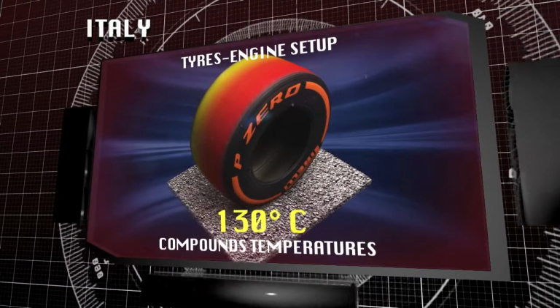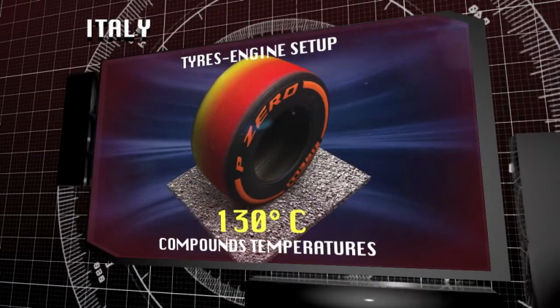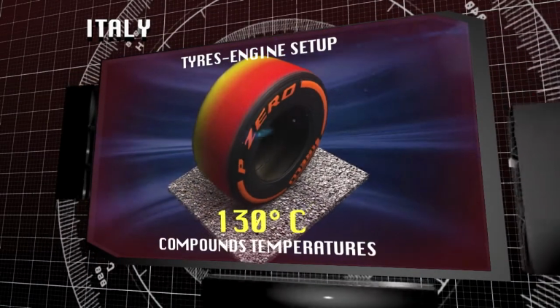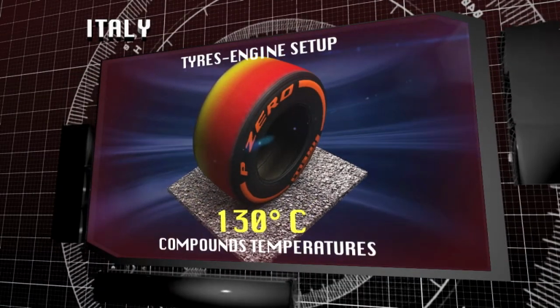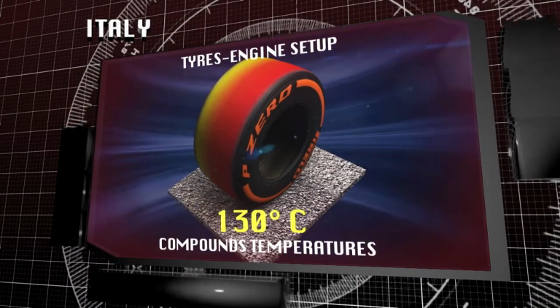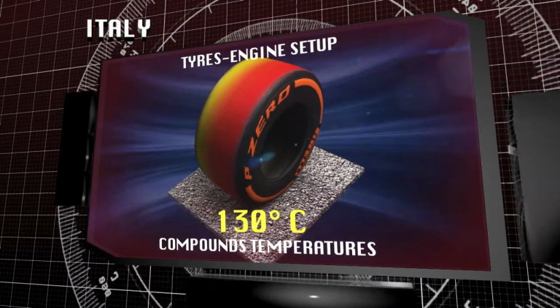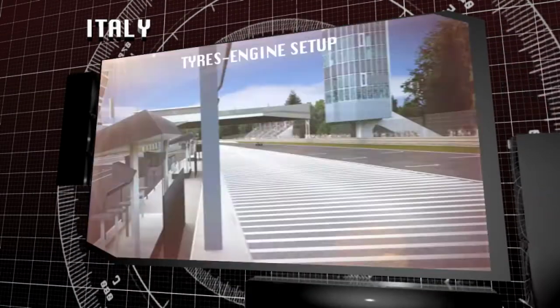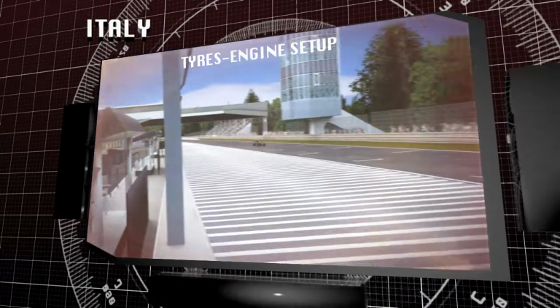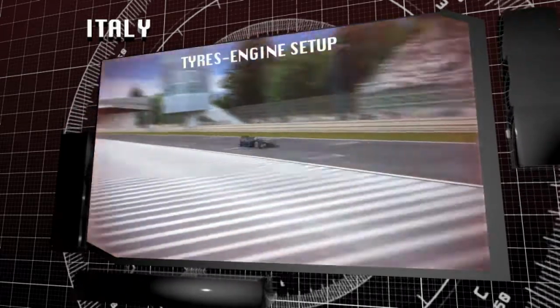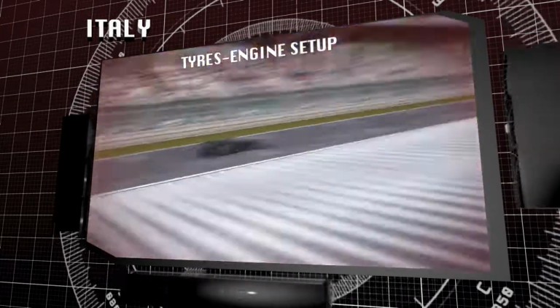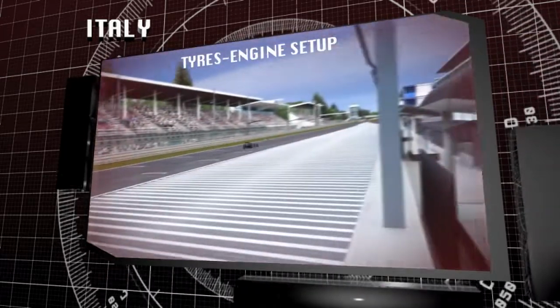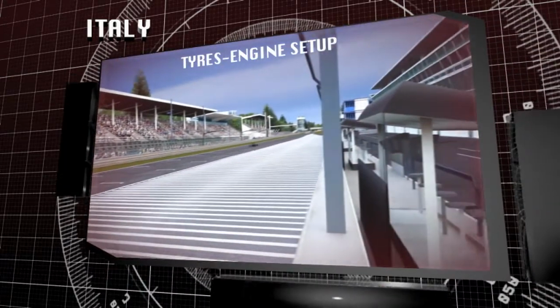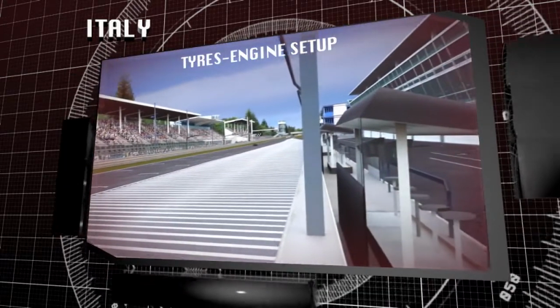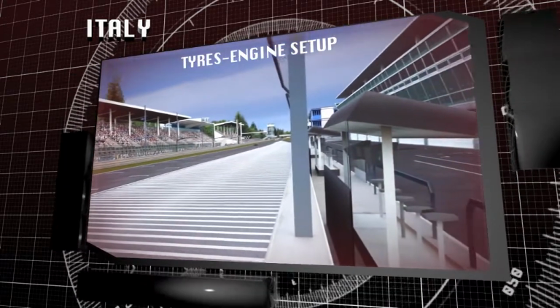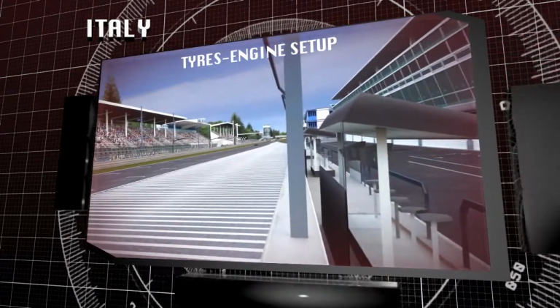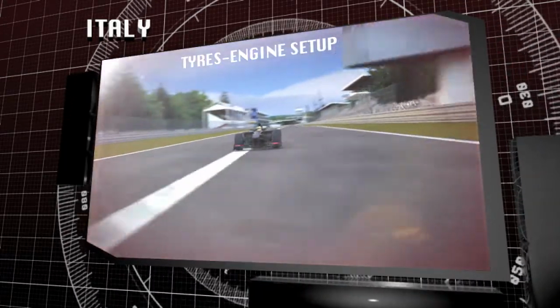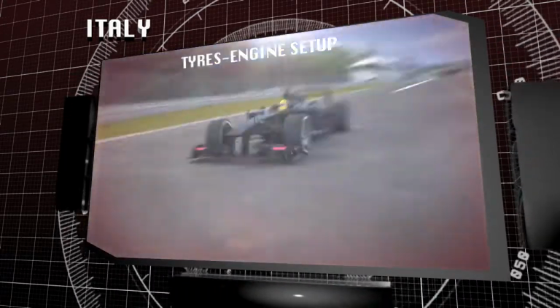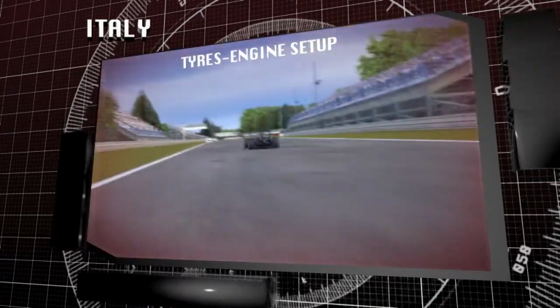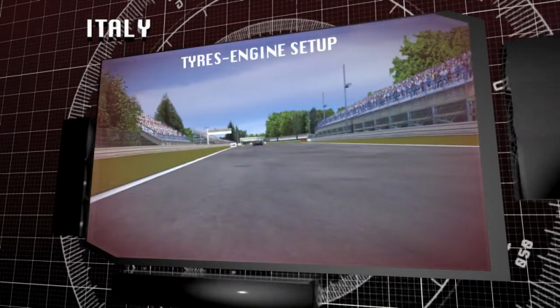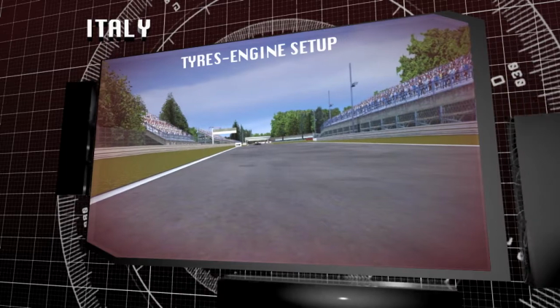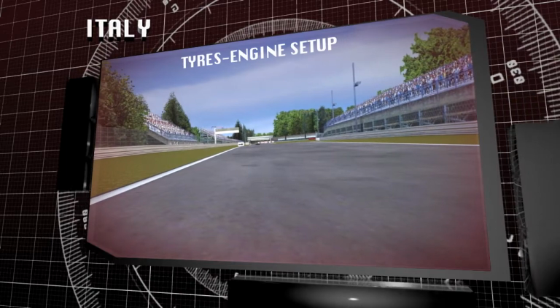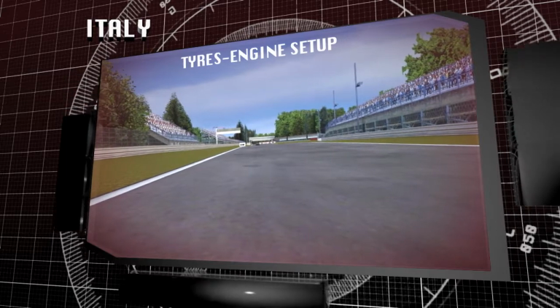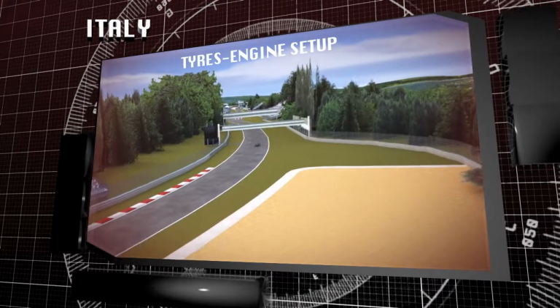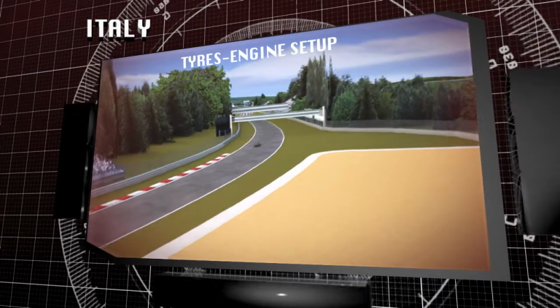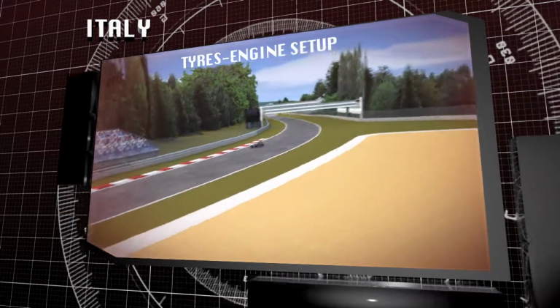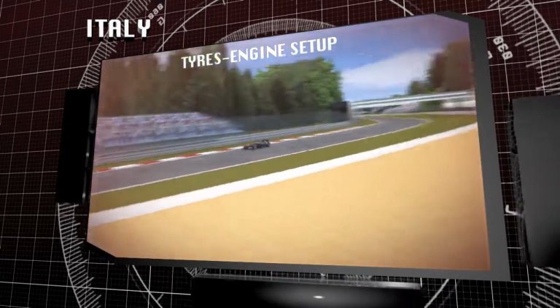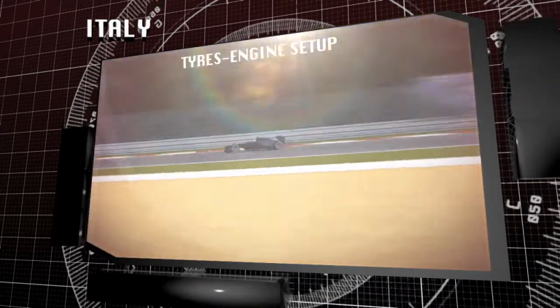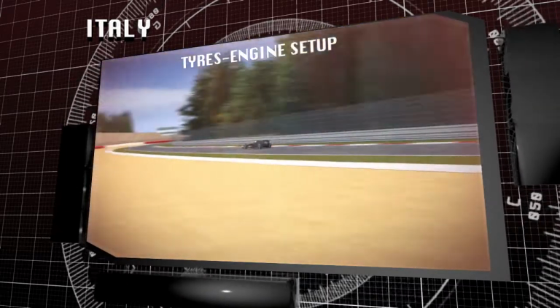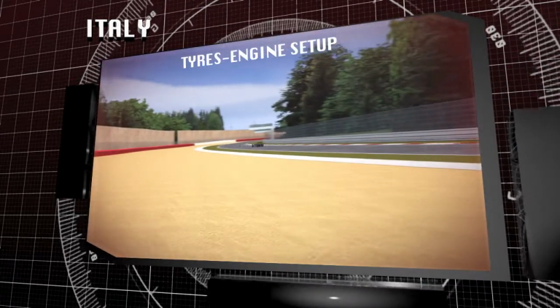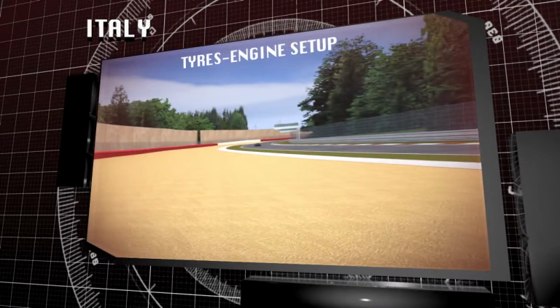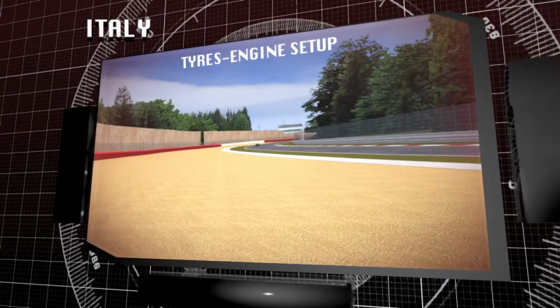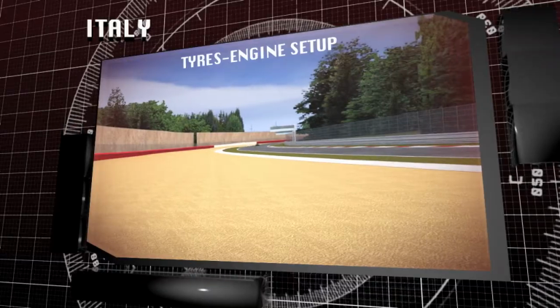These conditions raise the temperature of the compounds up to peaks of 130 degrees. The significant amounts of energy under braking and at high speeds create plenty of hysteresis — repeated action in the tyre that increases the mechanical stress on the tread.